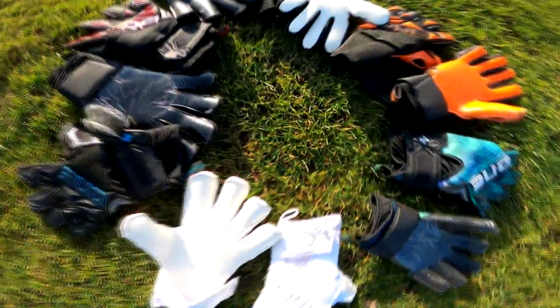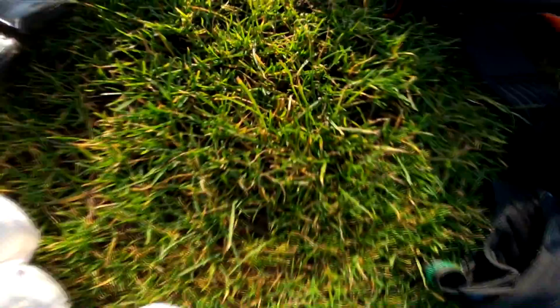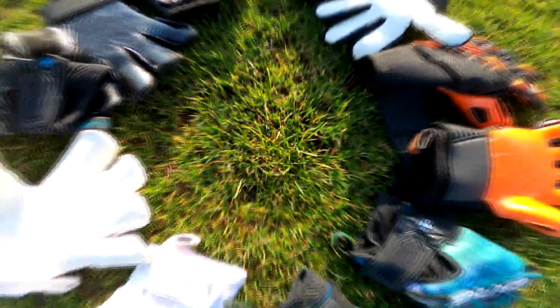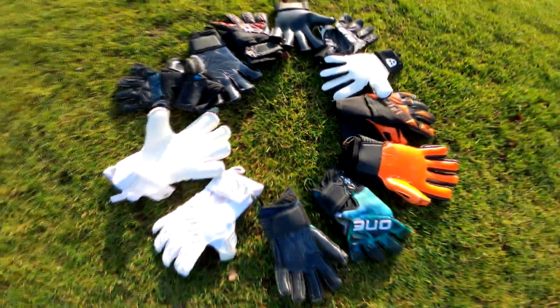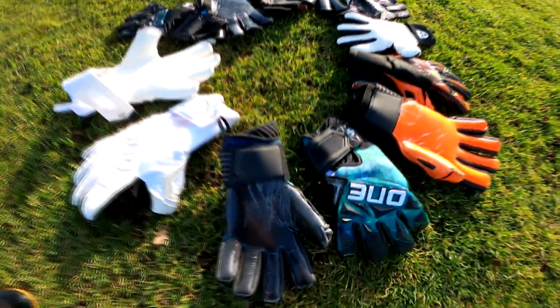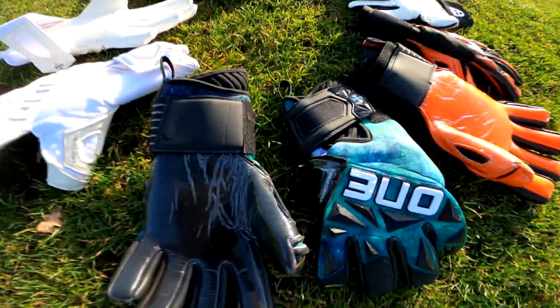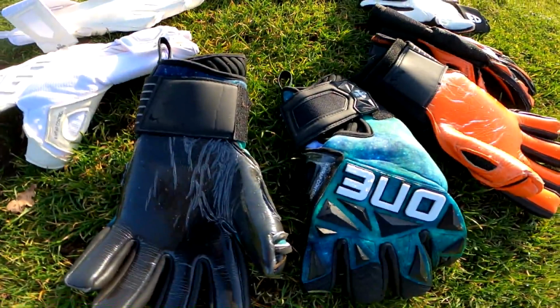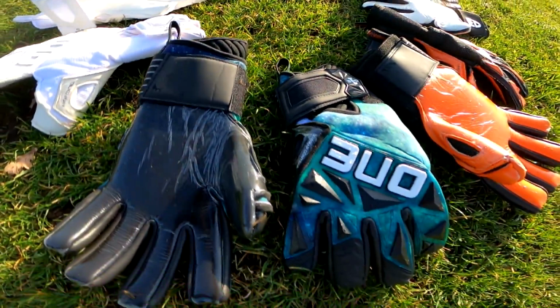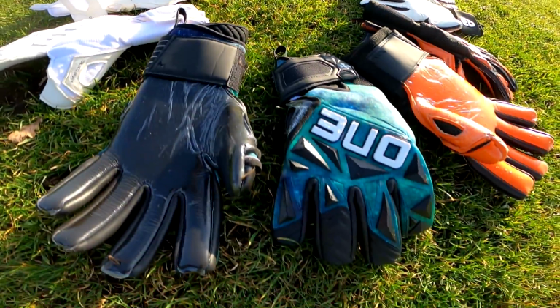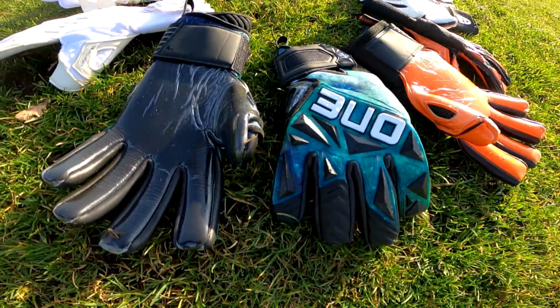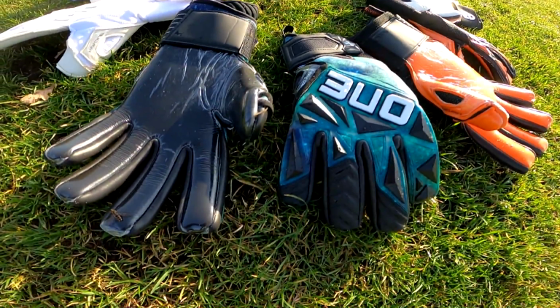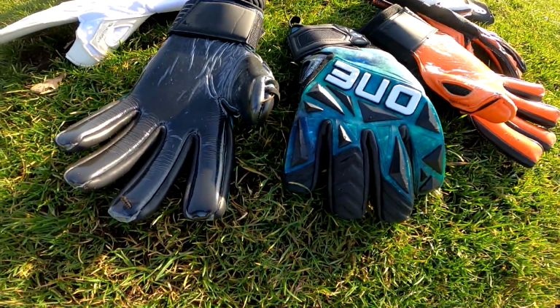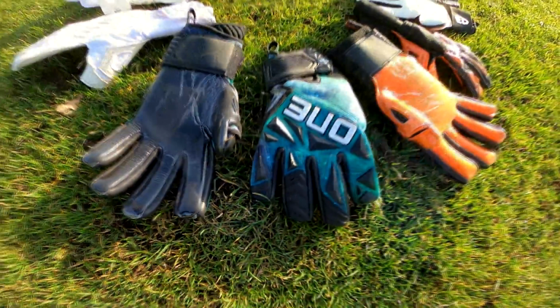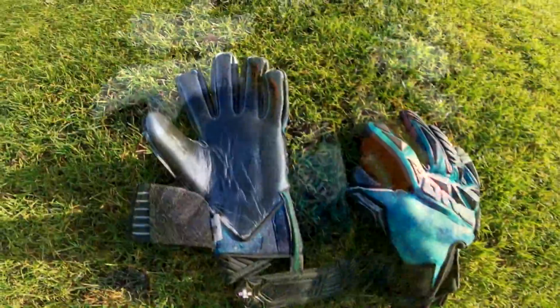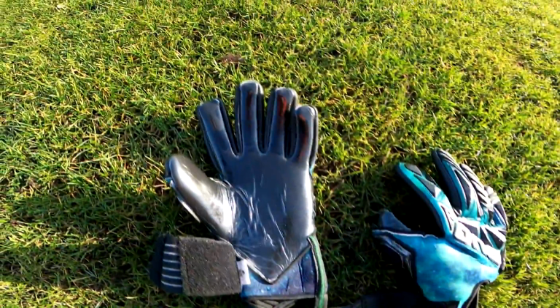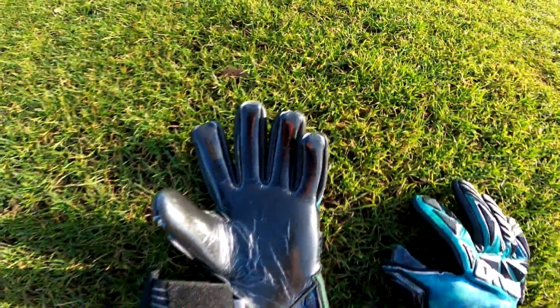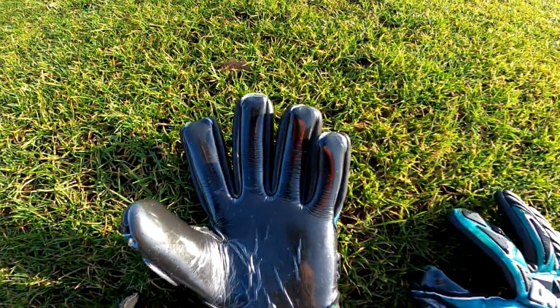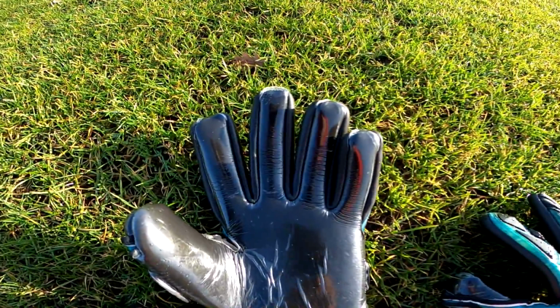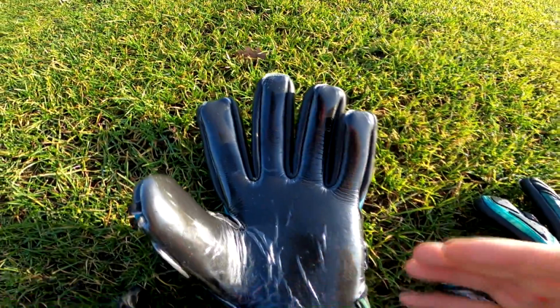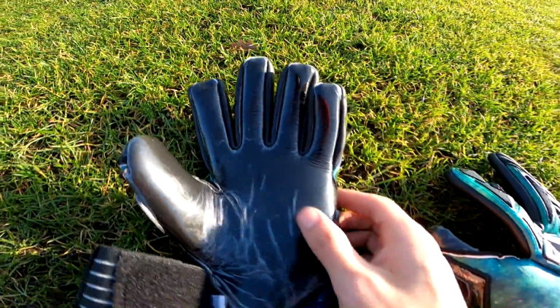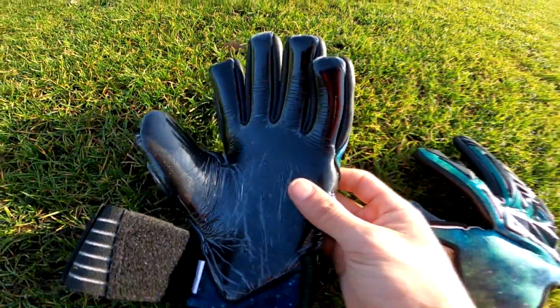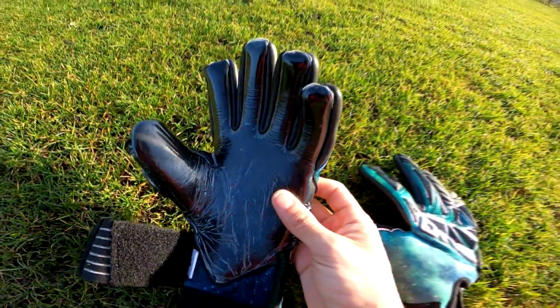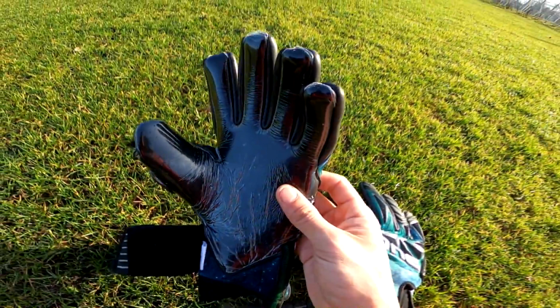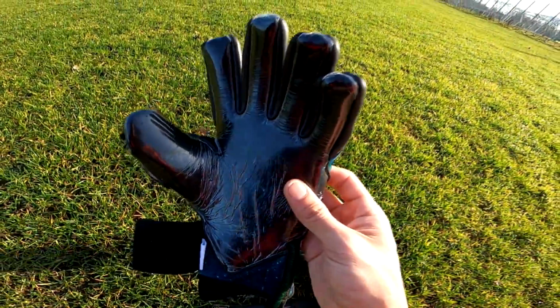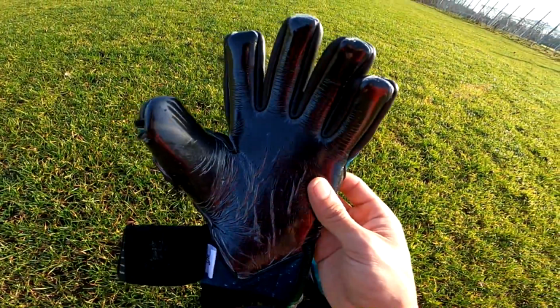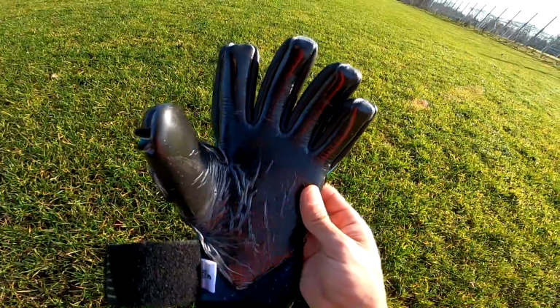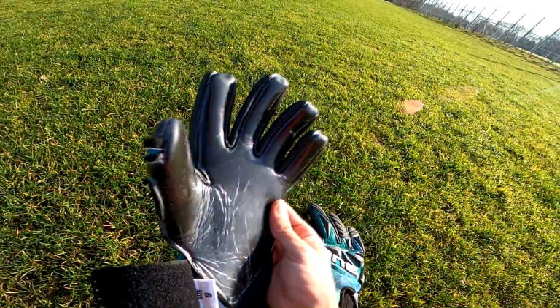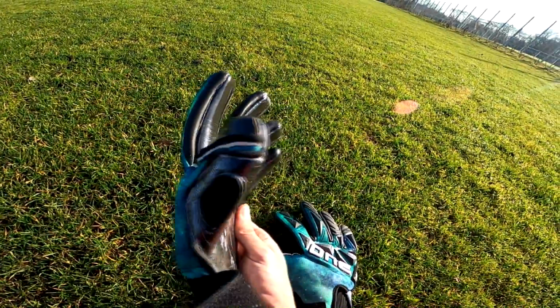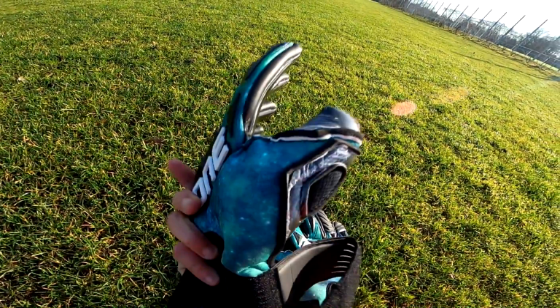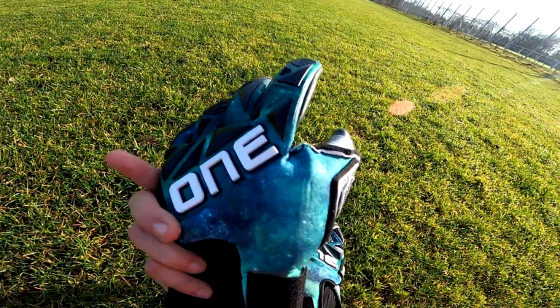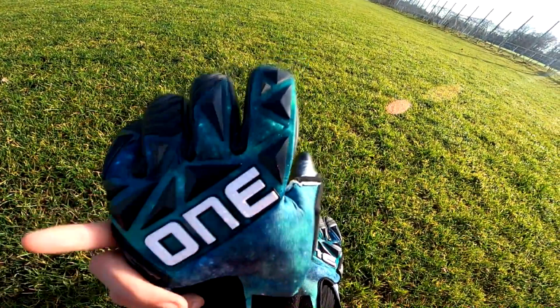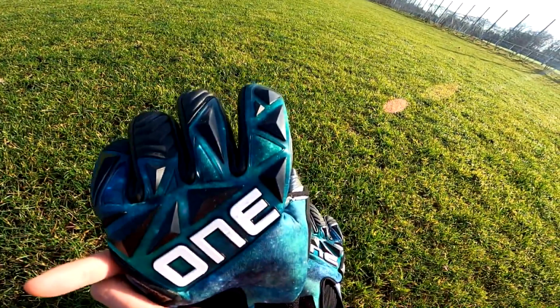Let's dive right into some quick look overs of these gloves. We won't get too in-depth here, but we can look at the features that make each pair unique and point out what I'm most excited to try out on the field. I want to start with the Slayer Aurora.